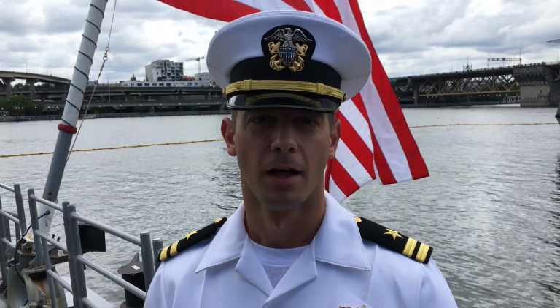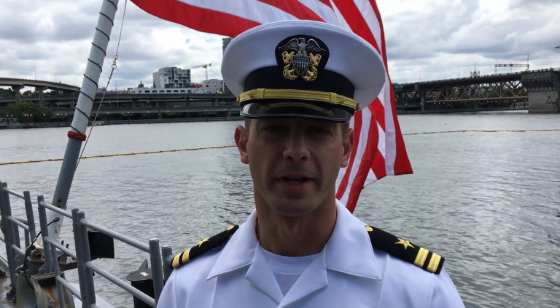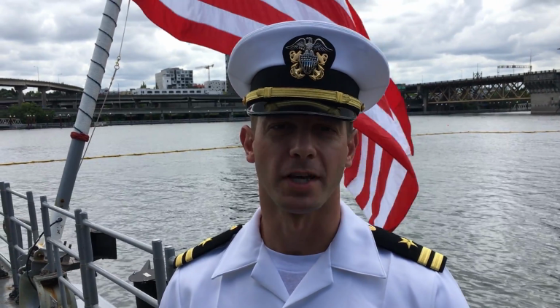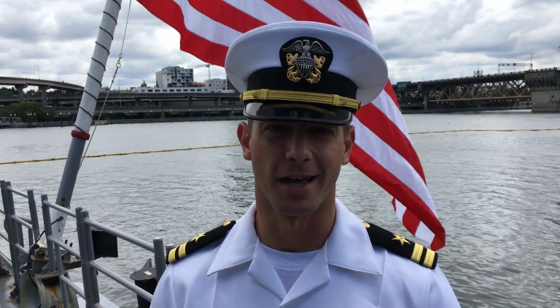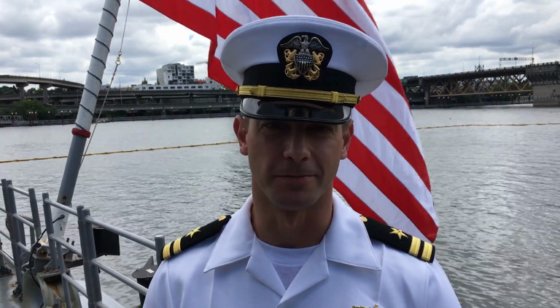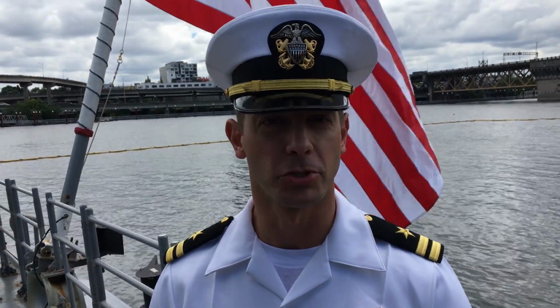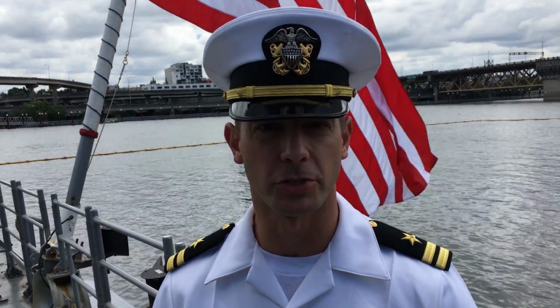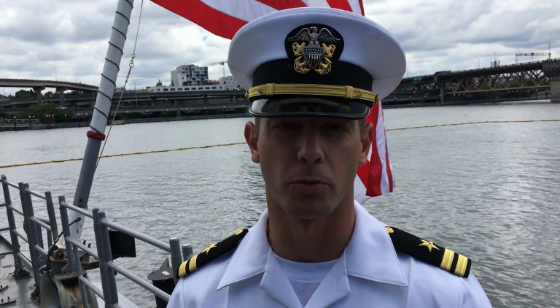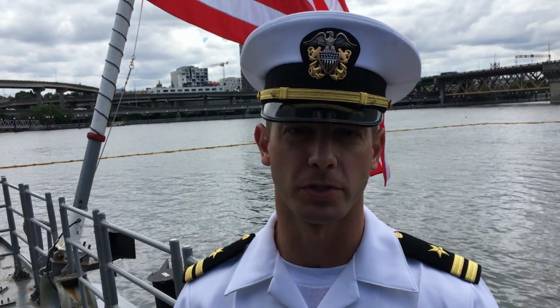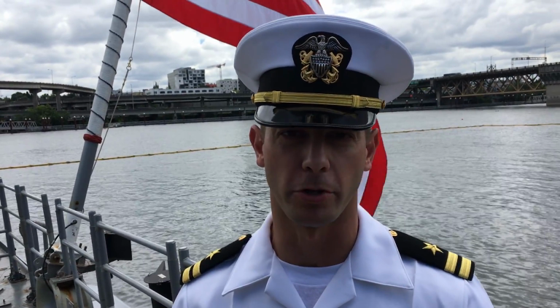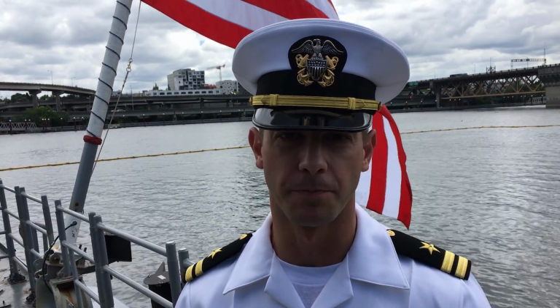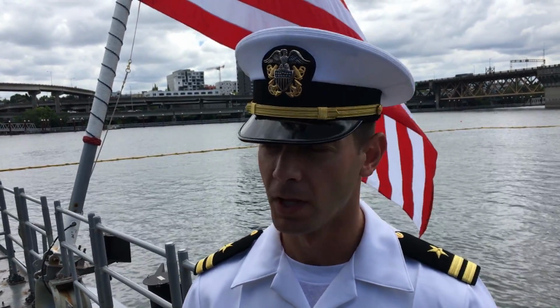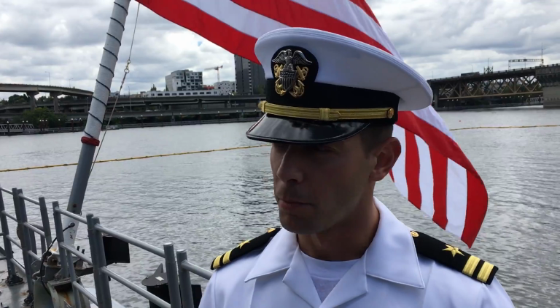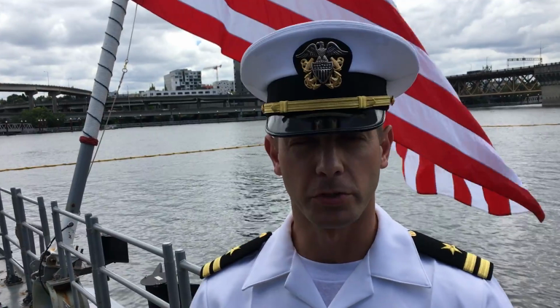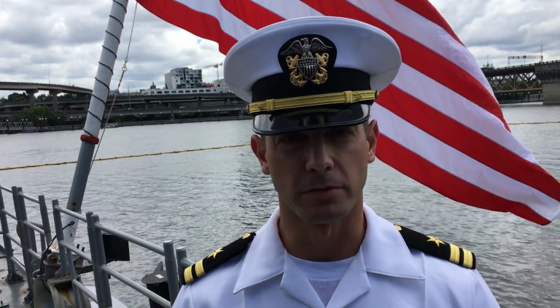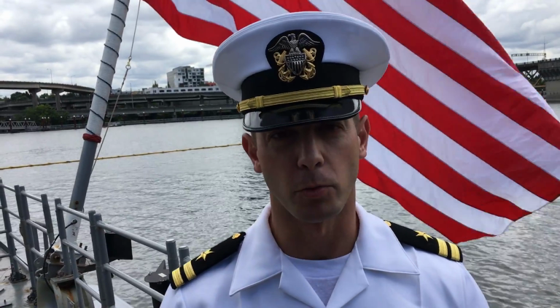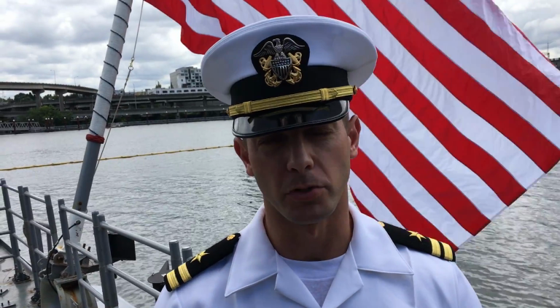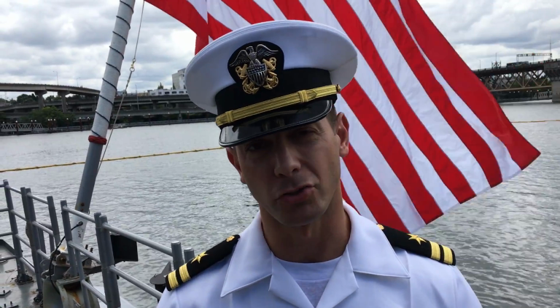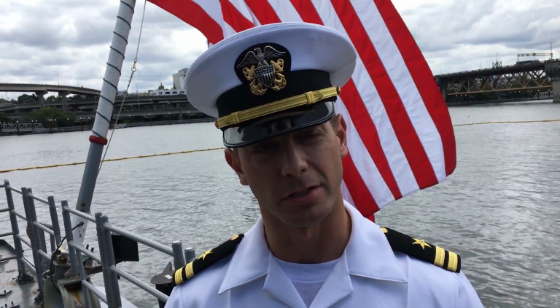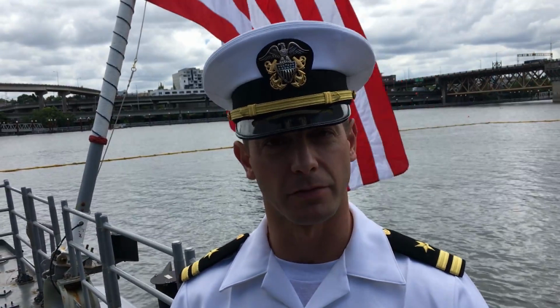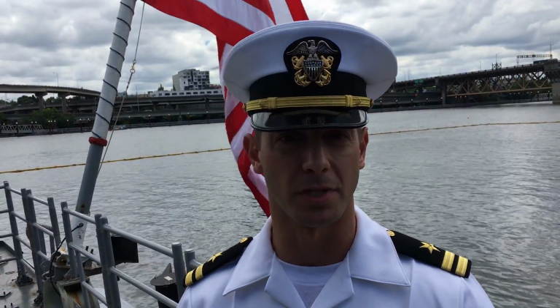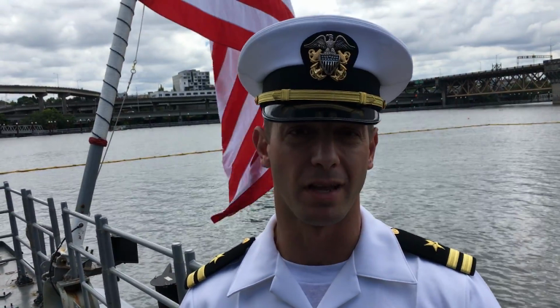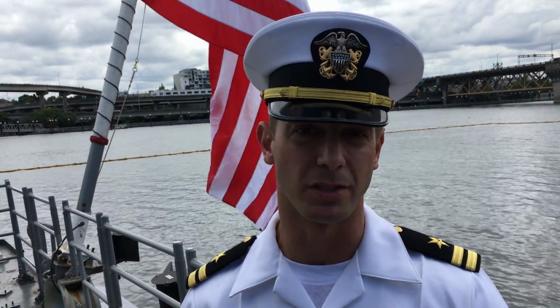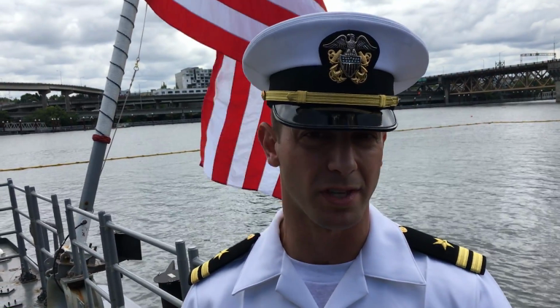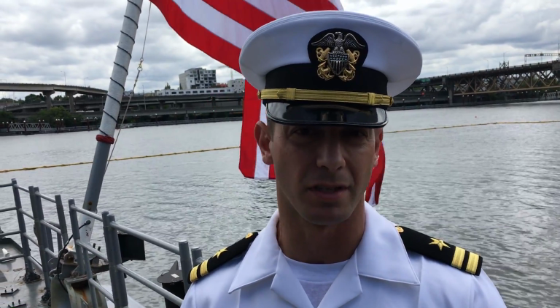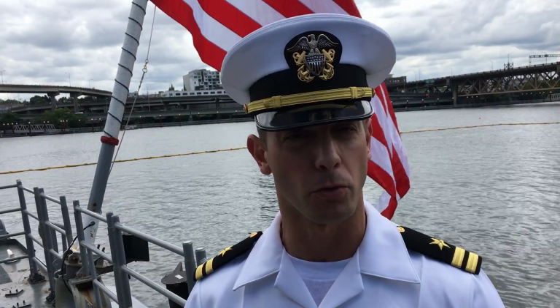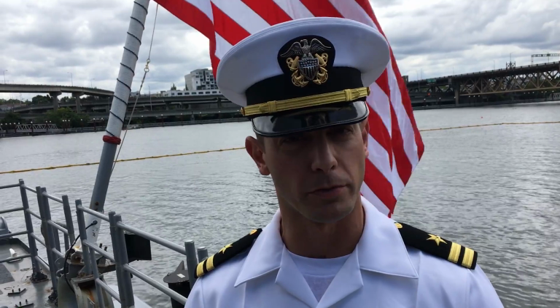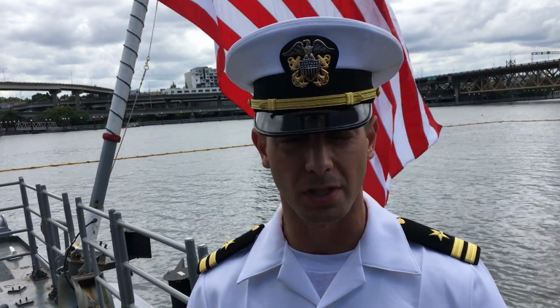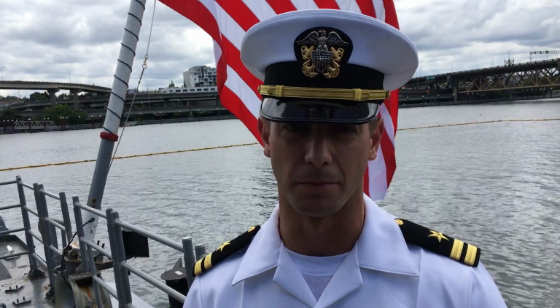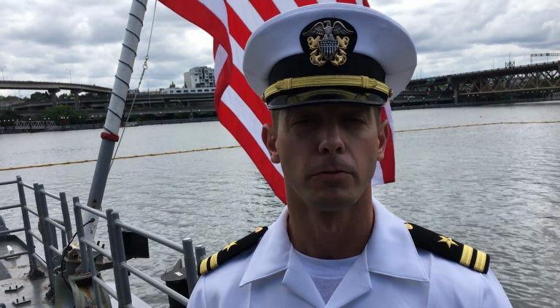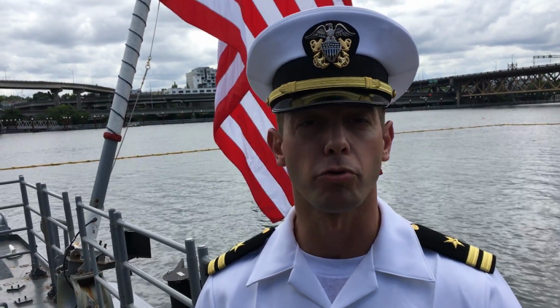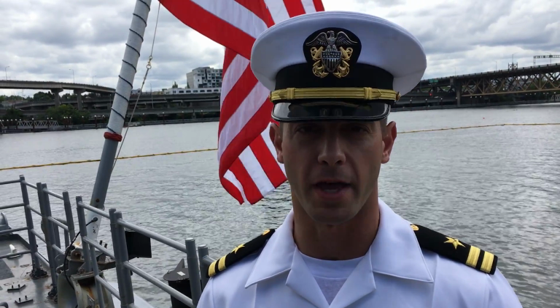Hello, my name is Lieutenant Scott Dutton. I'm the chief engineer on board USS Bunker Hill. Bunker Hill was recently named one of the most energy conservative ships in the Navy in 2017 and fourth quarter of 2016. We're very proud of that.